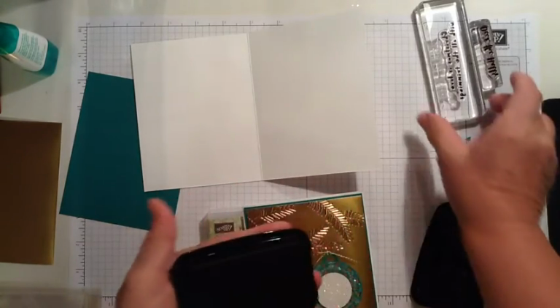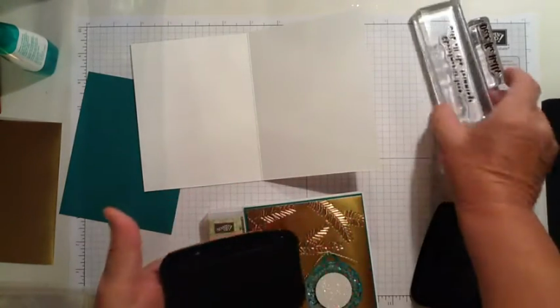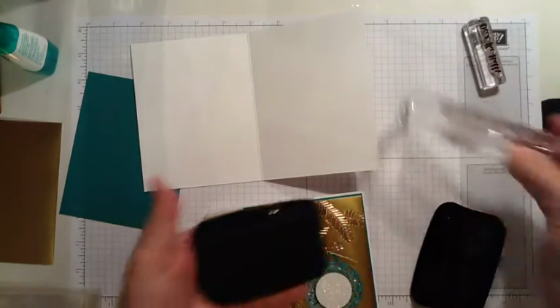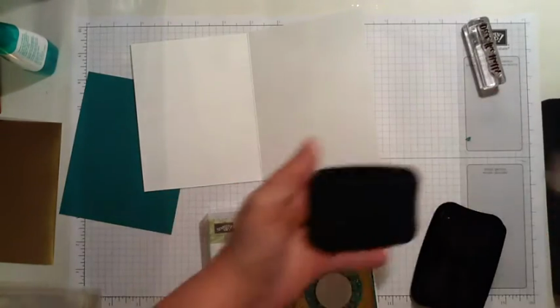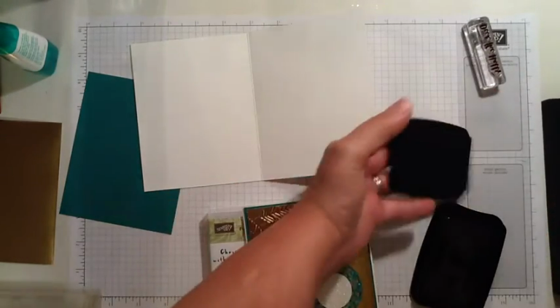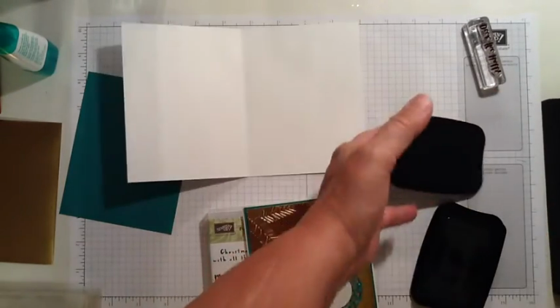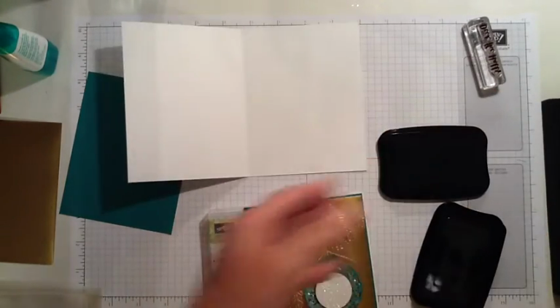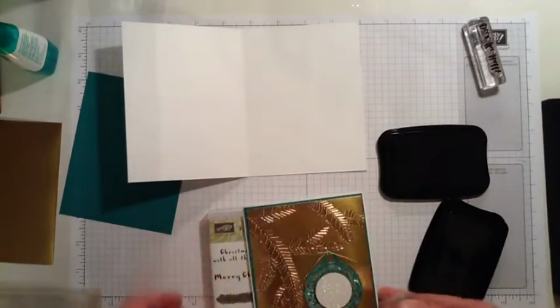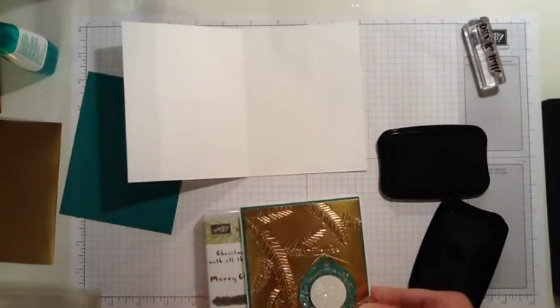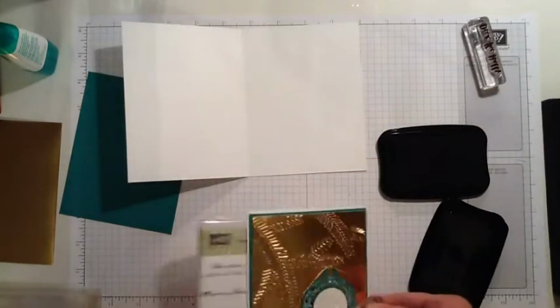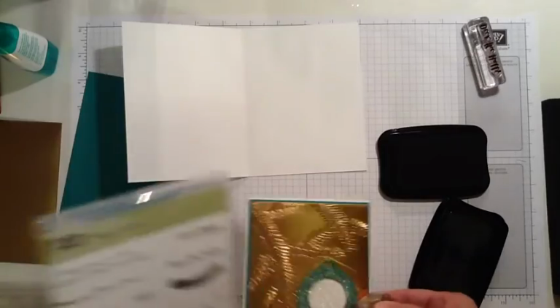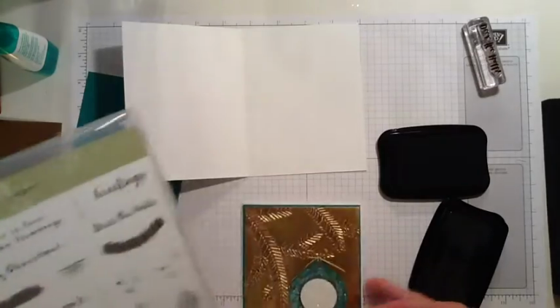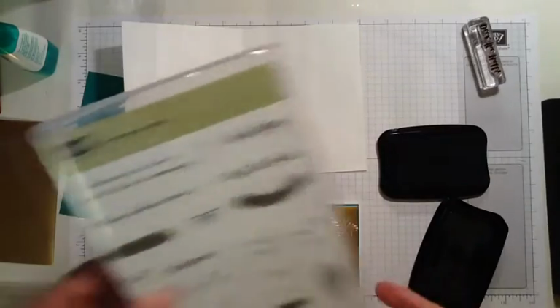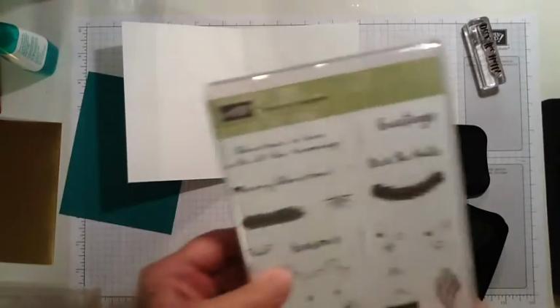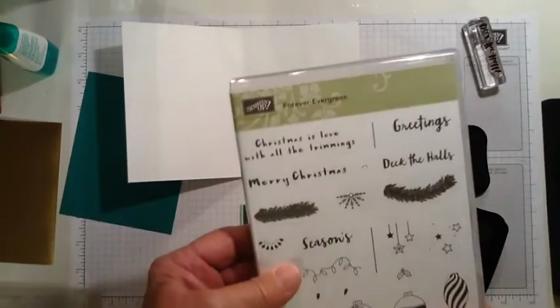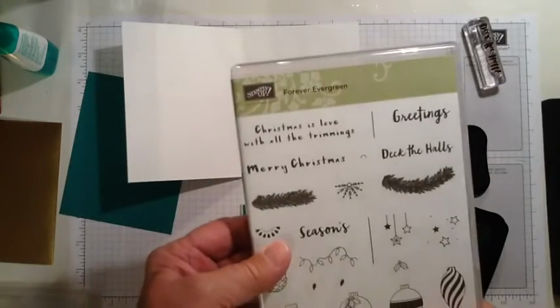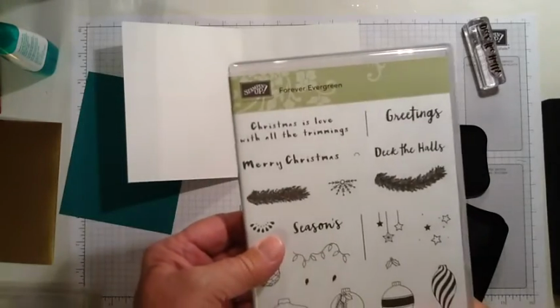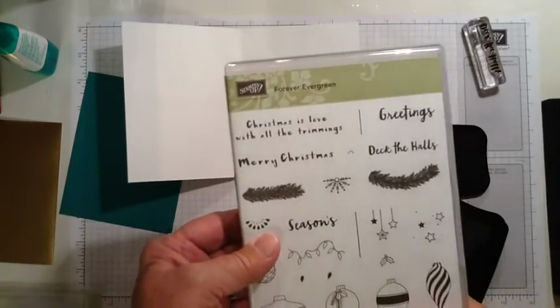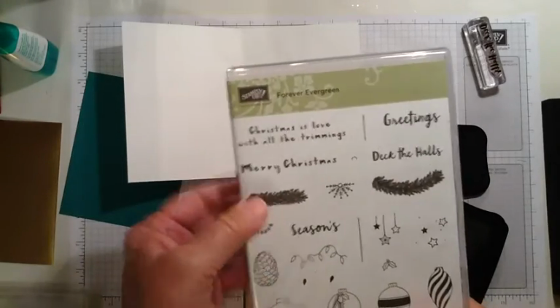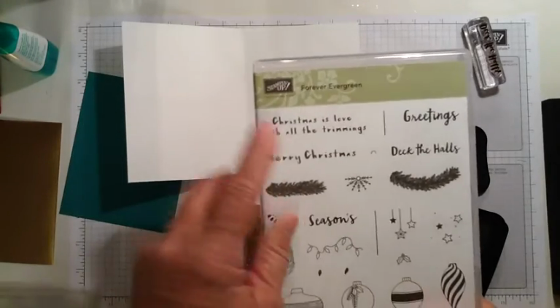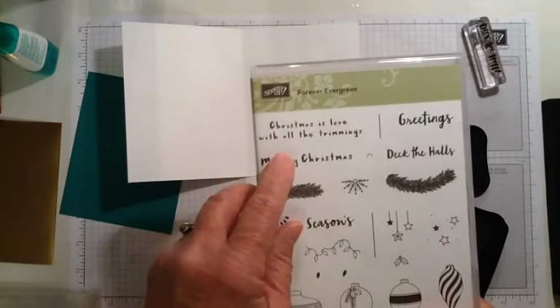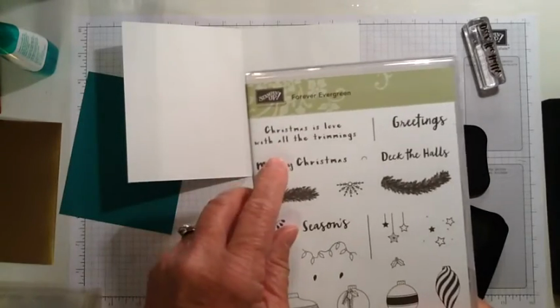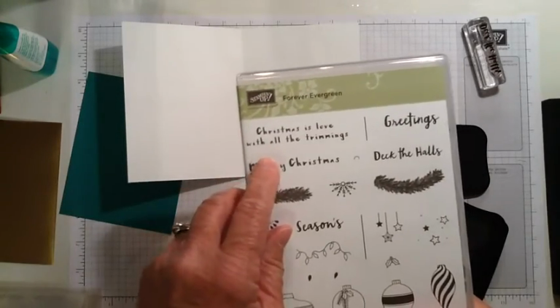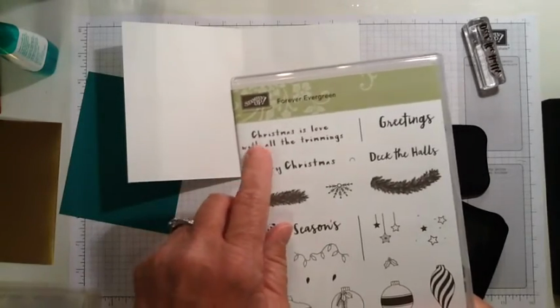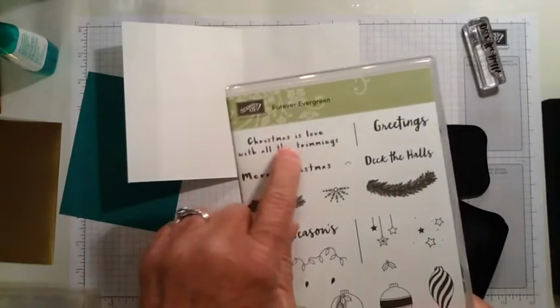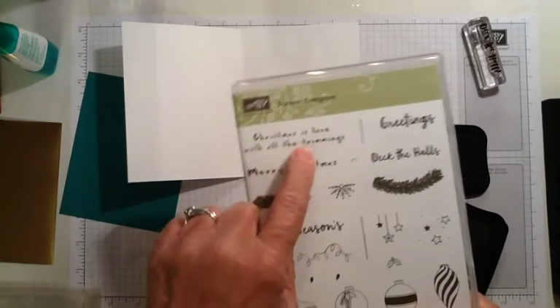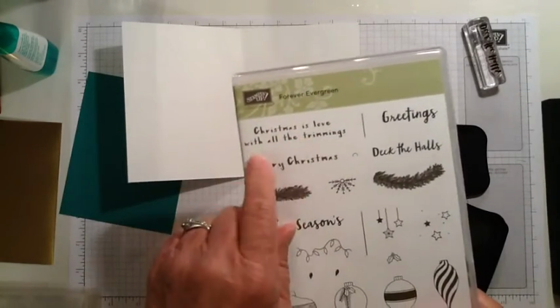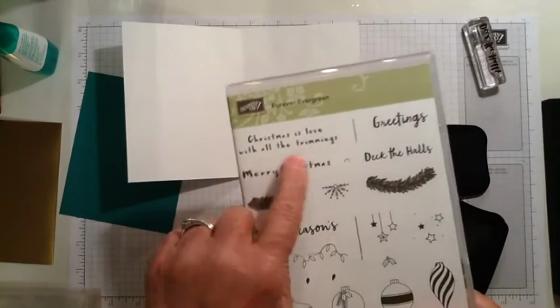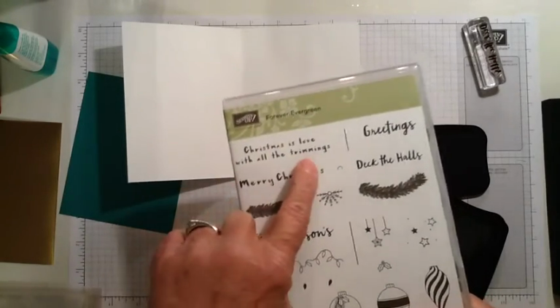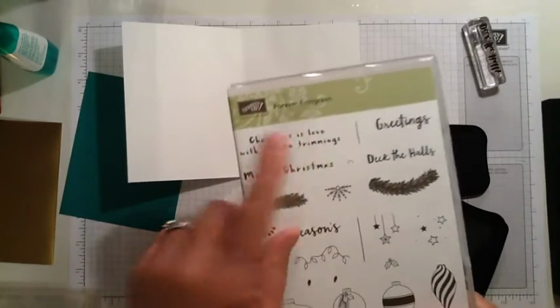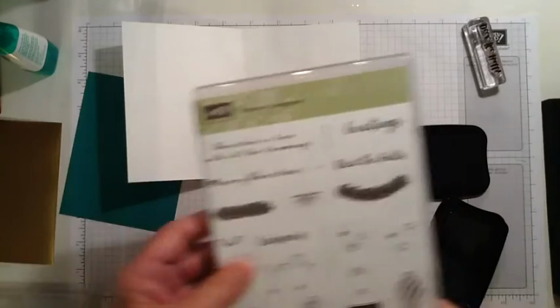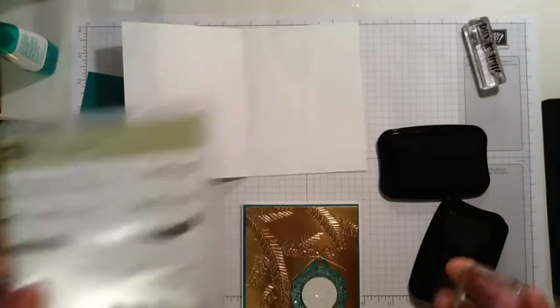I'm using a stamp out of the stamp set Forever Evergreen. Christmas is love with all the trimmings.